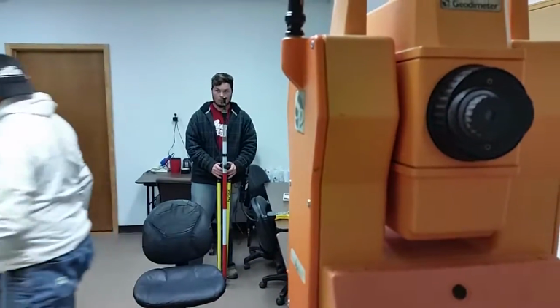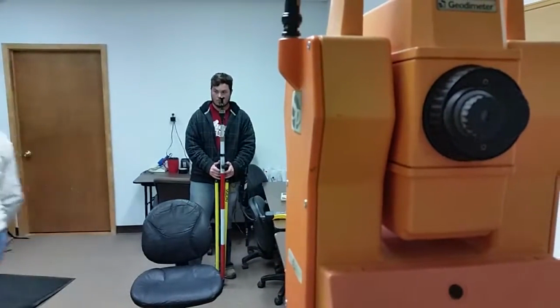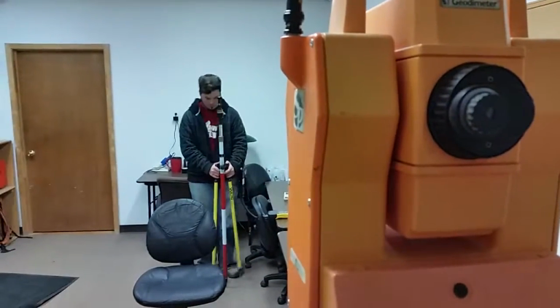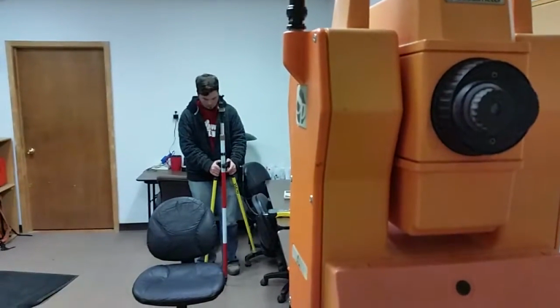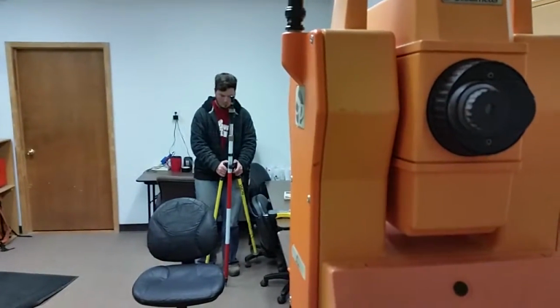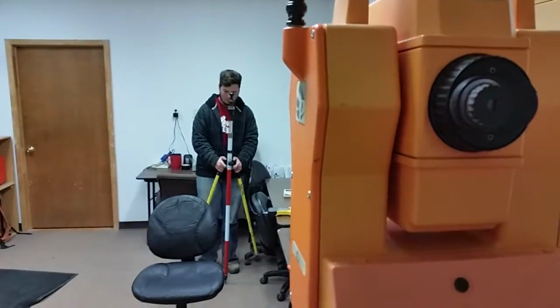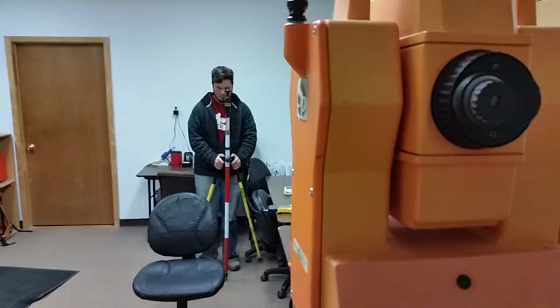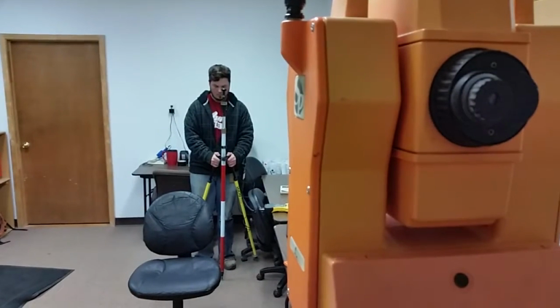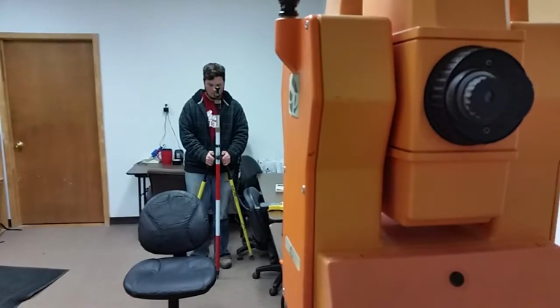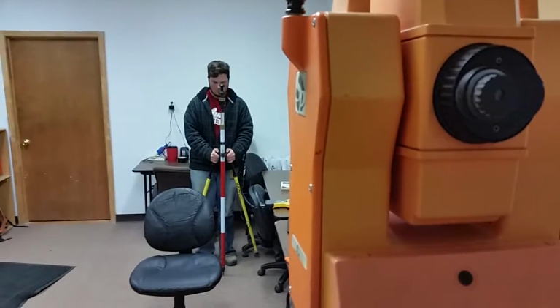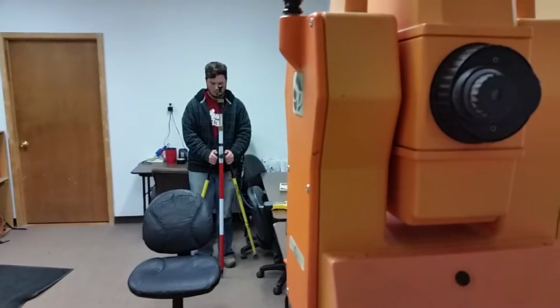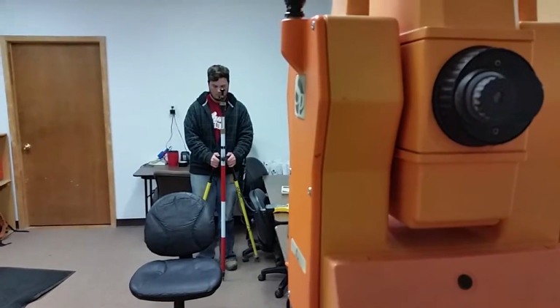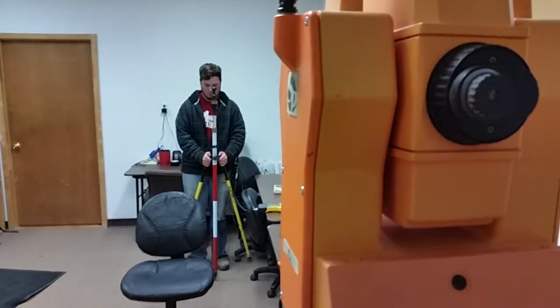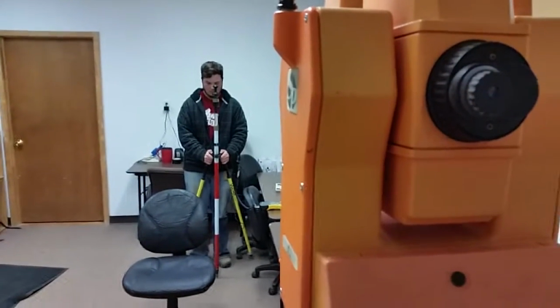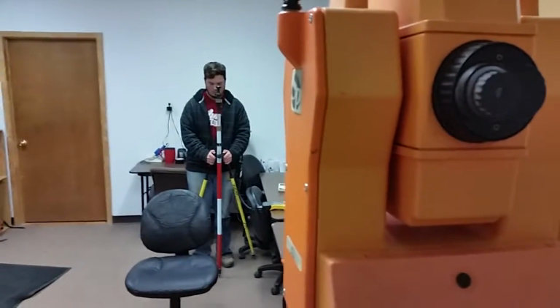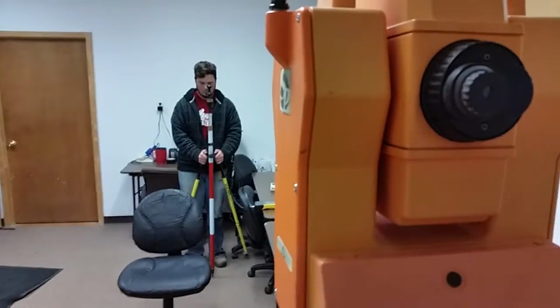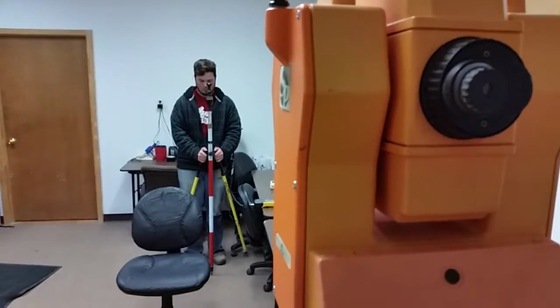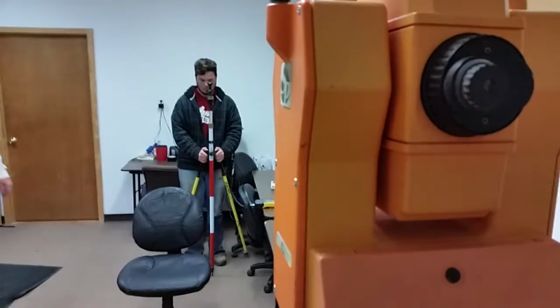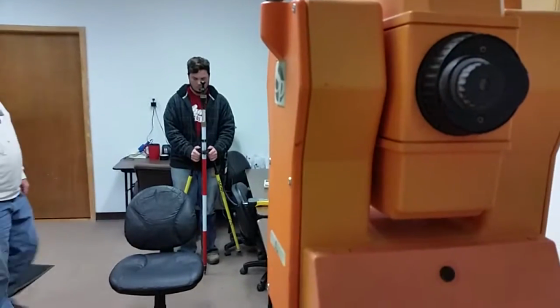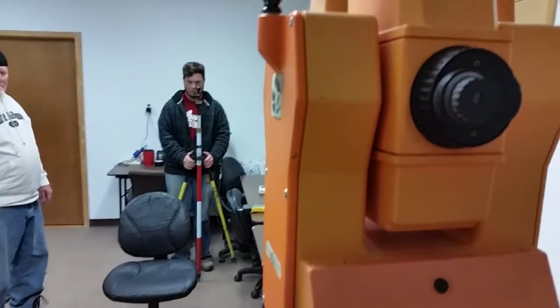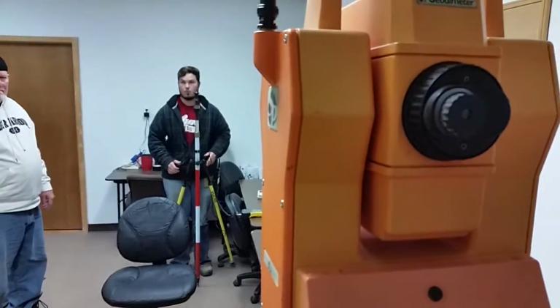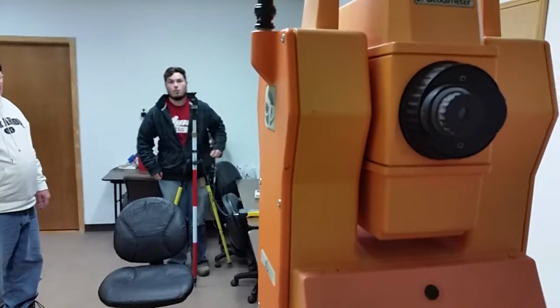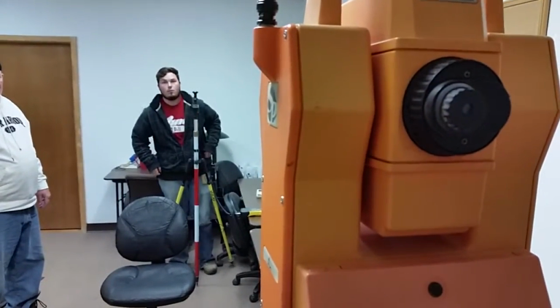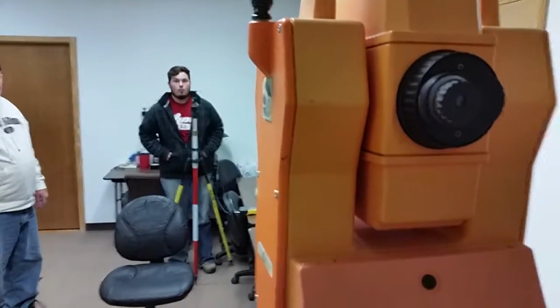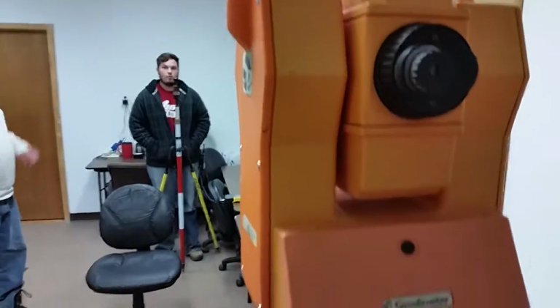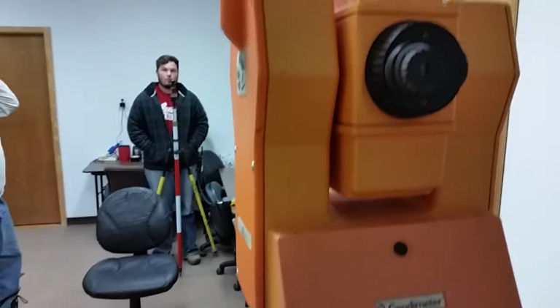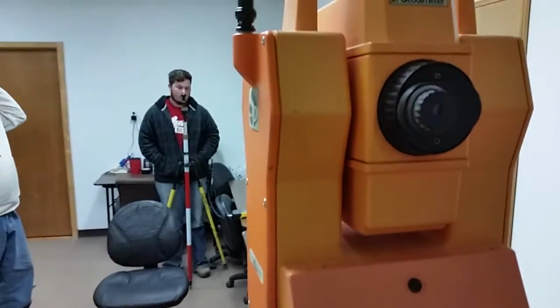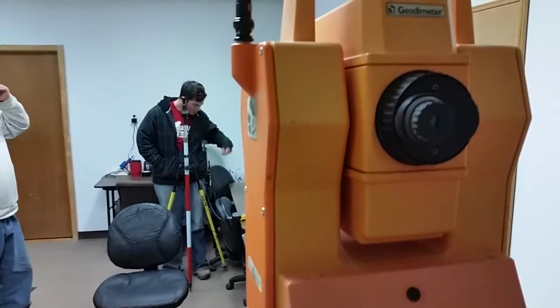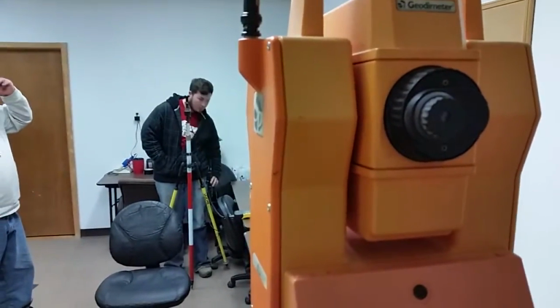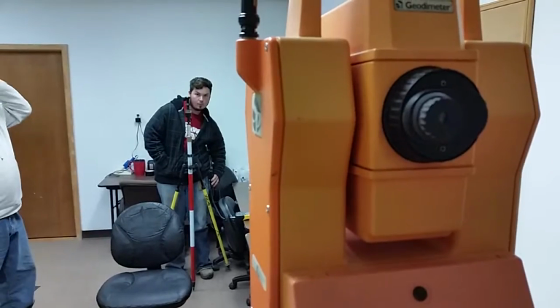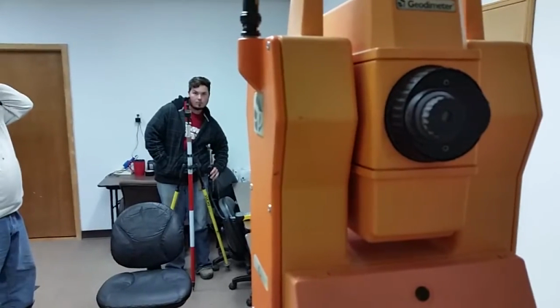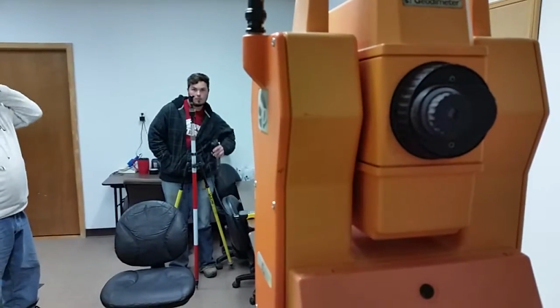All righty then, well there you go - a demonstration of the actual functionality of the RG Automator 600 DR.